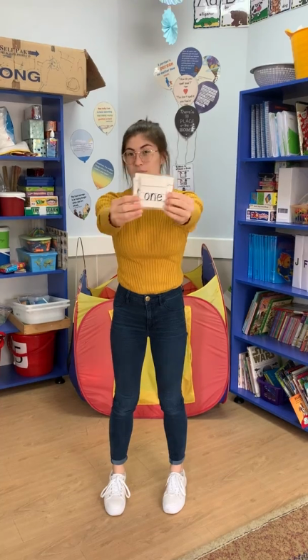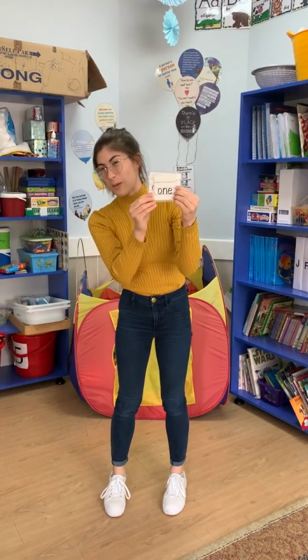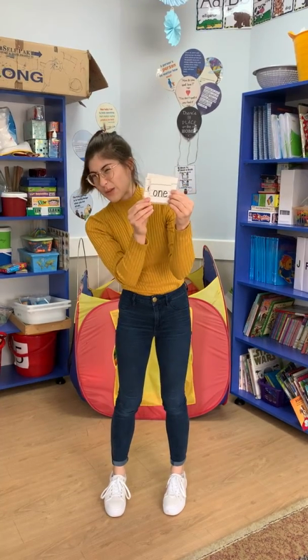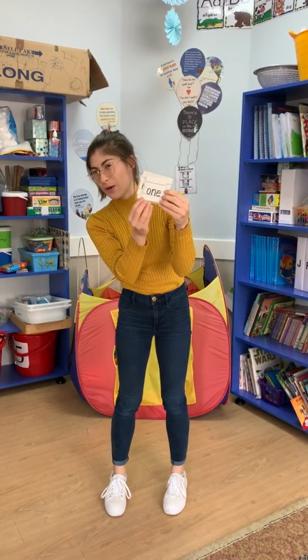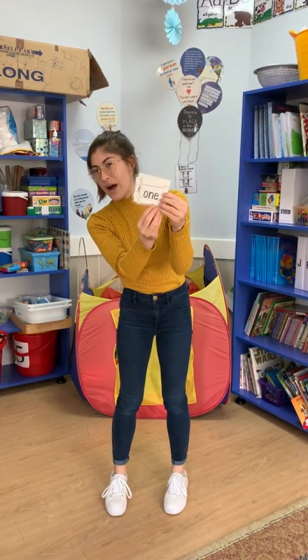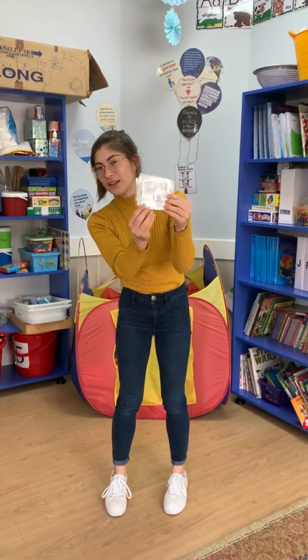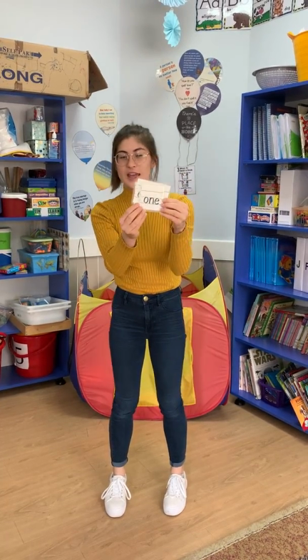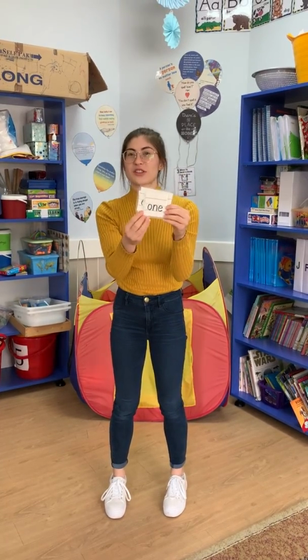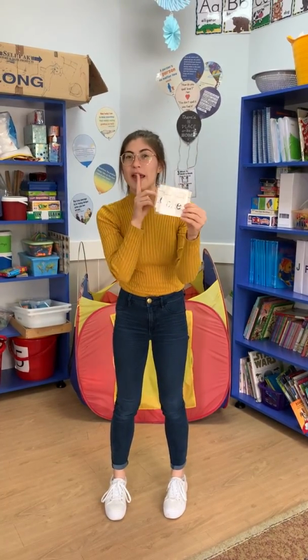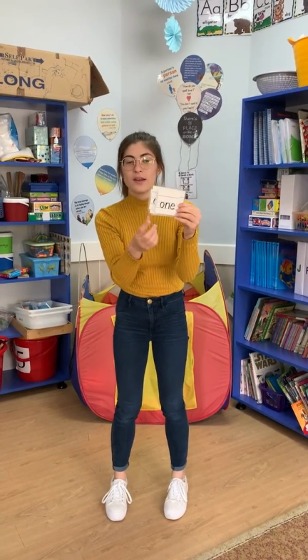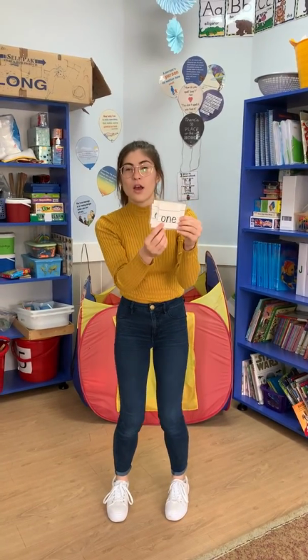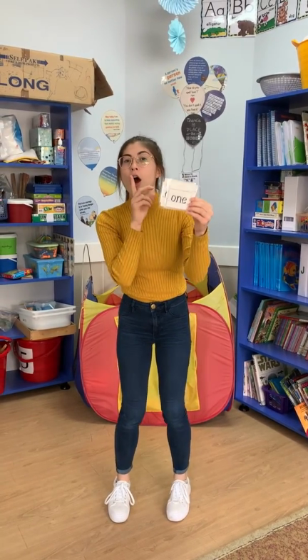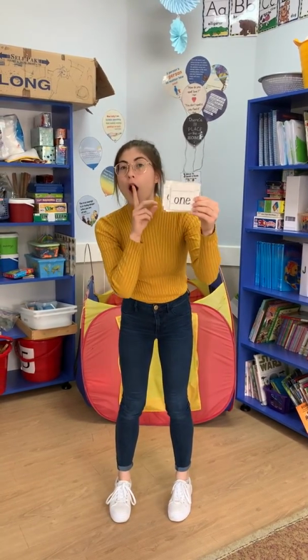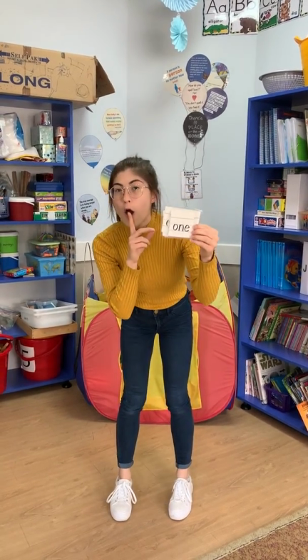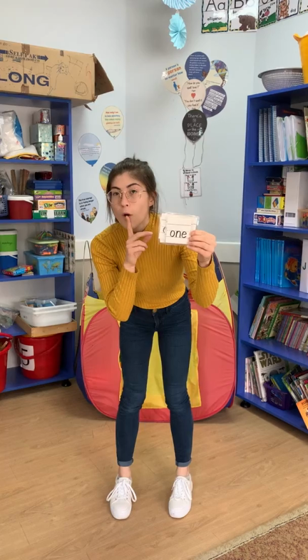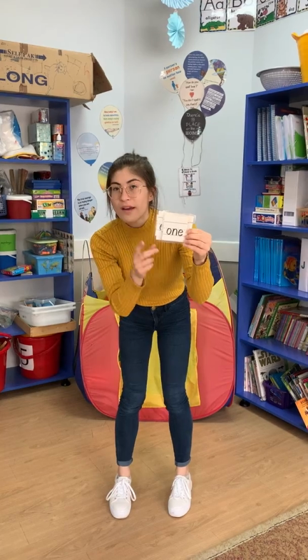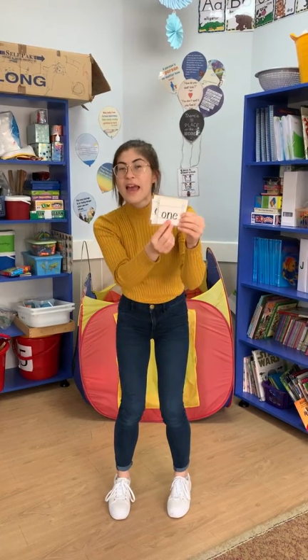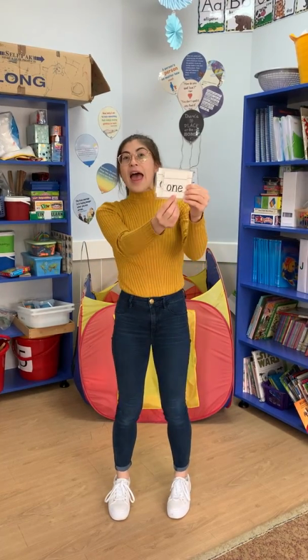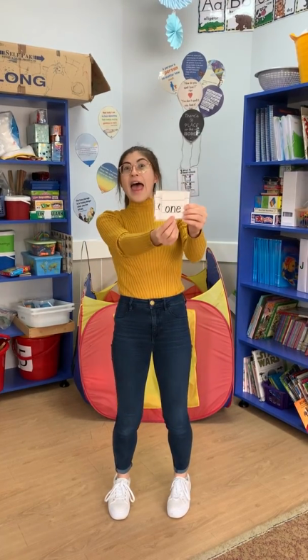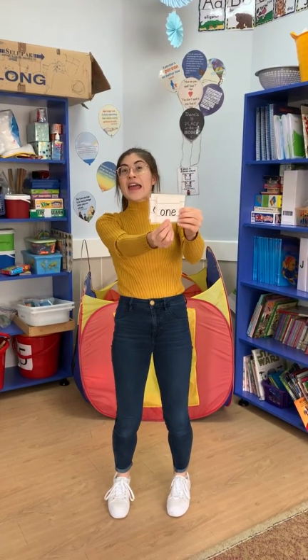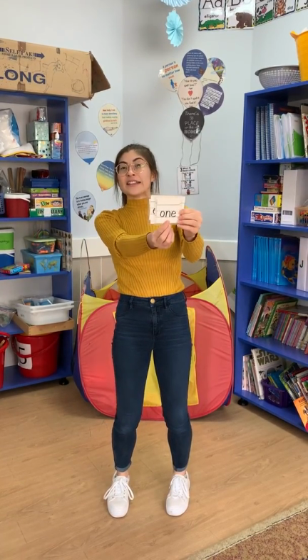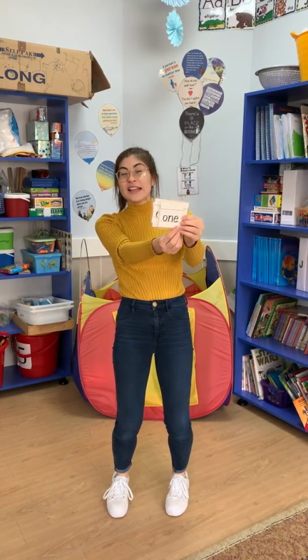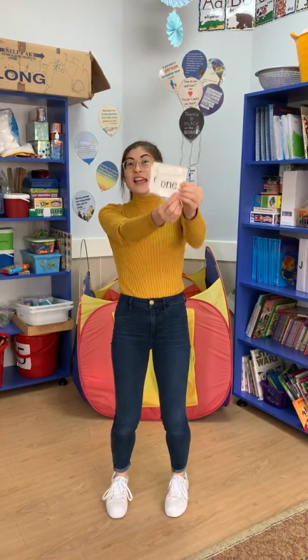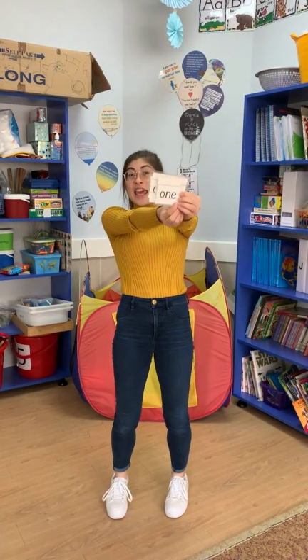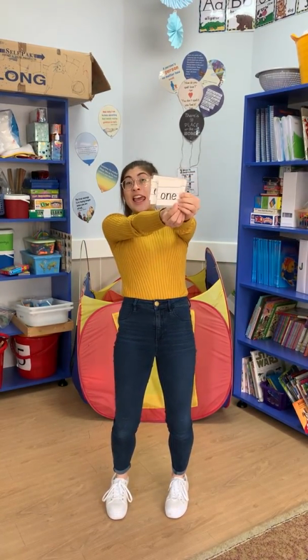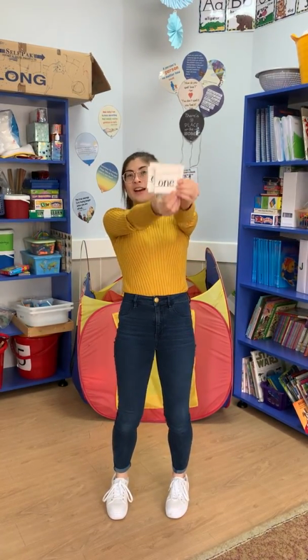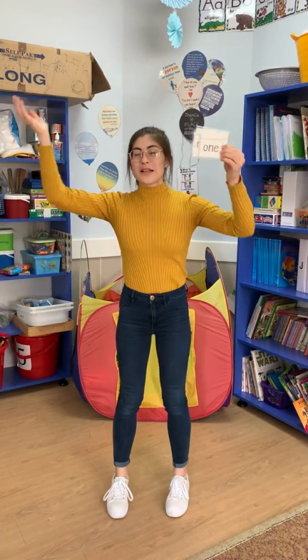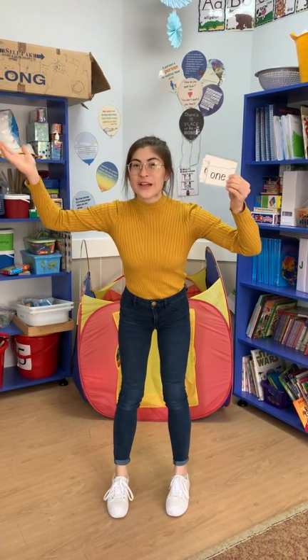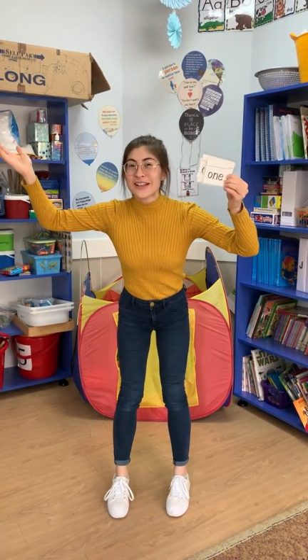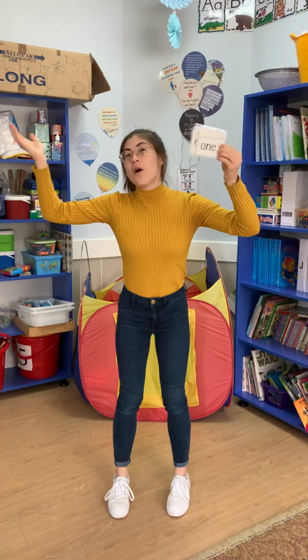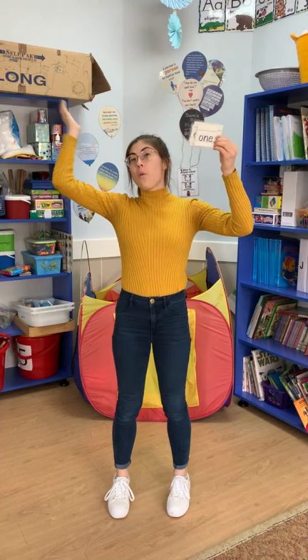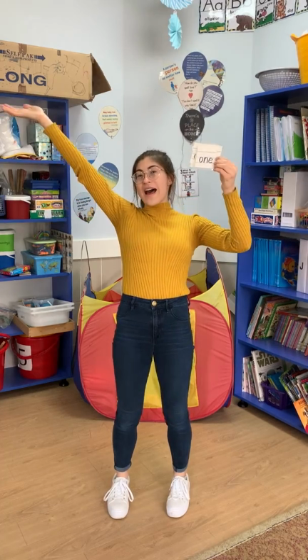Do you remember this word? One. Okay, start quiet. O... N... E. What's the word? One!